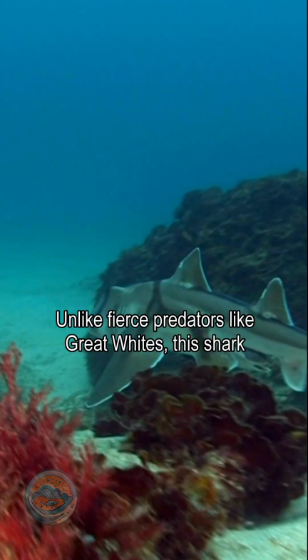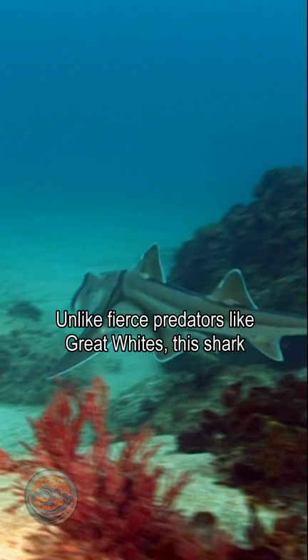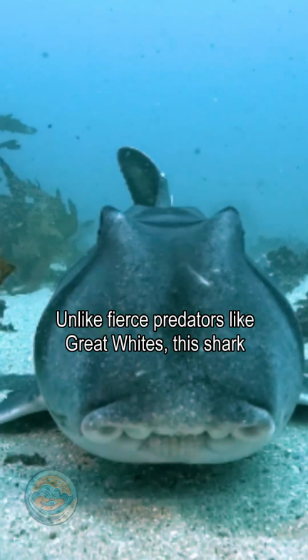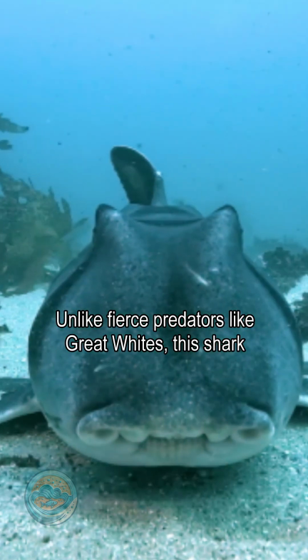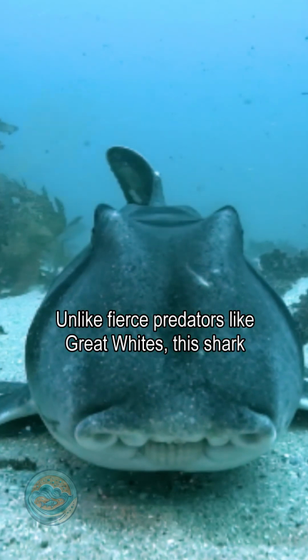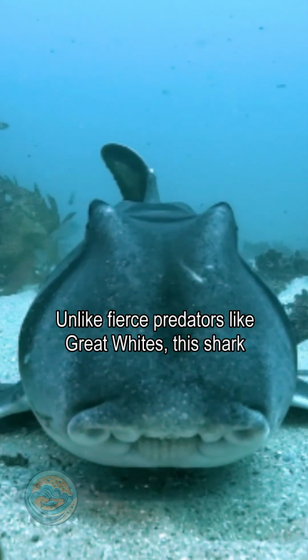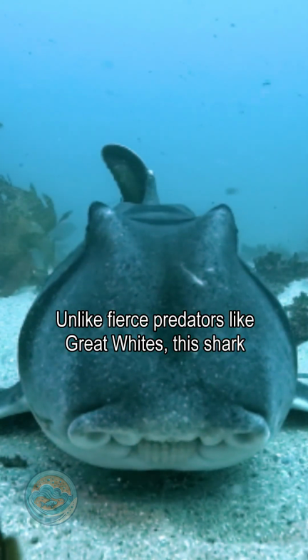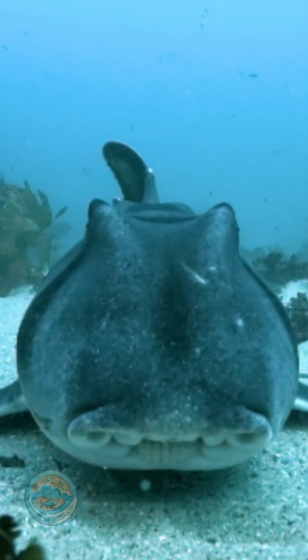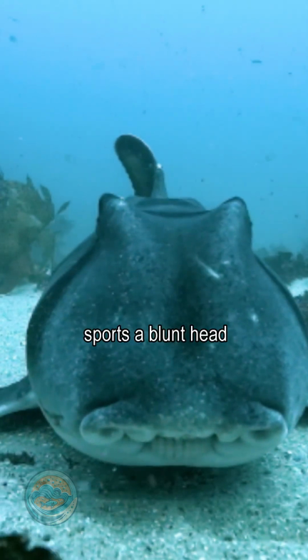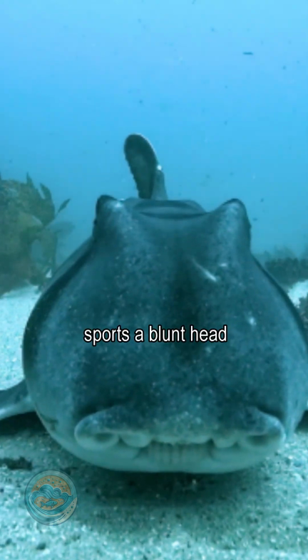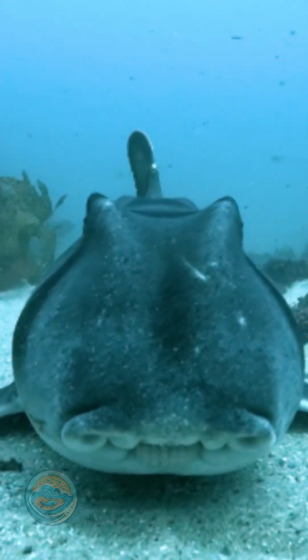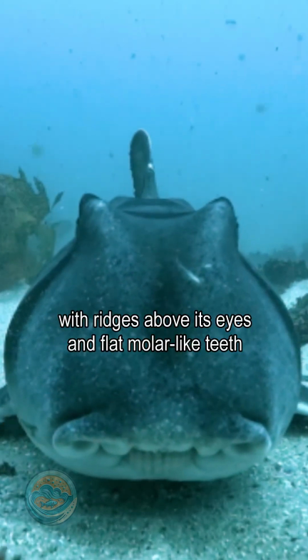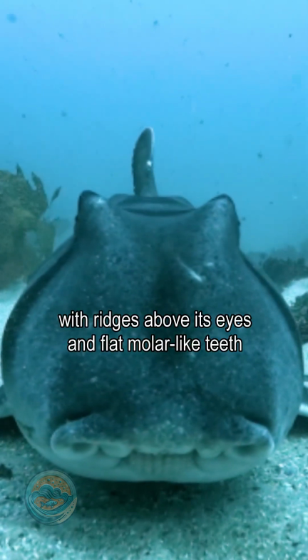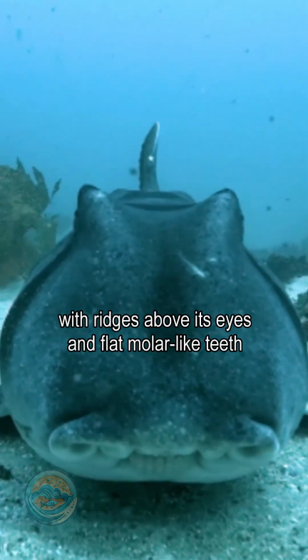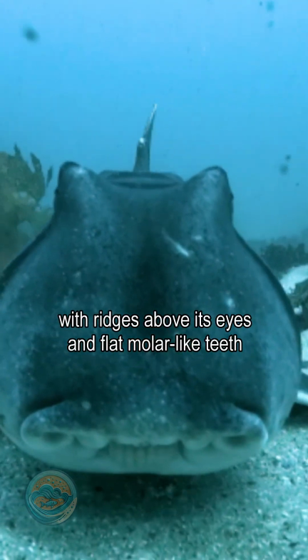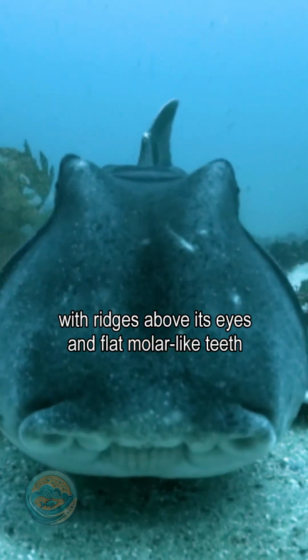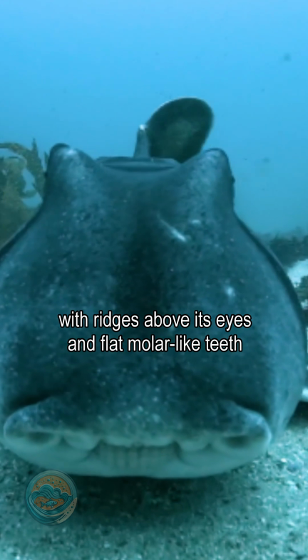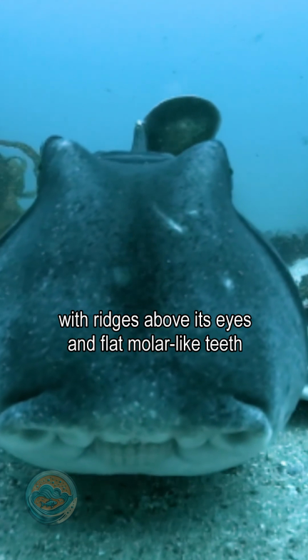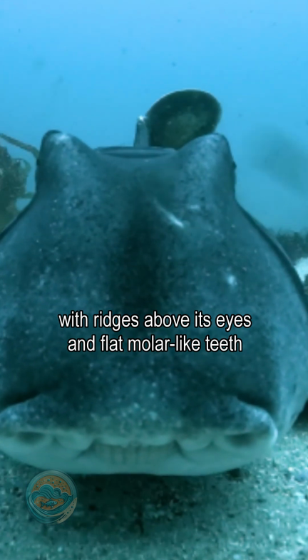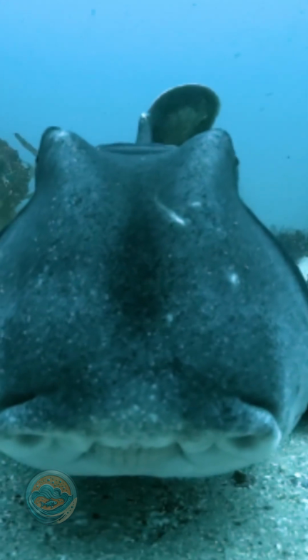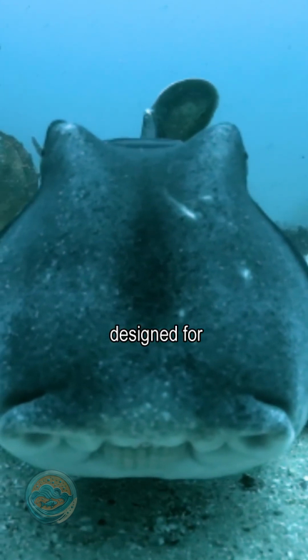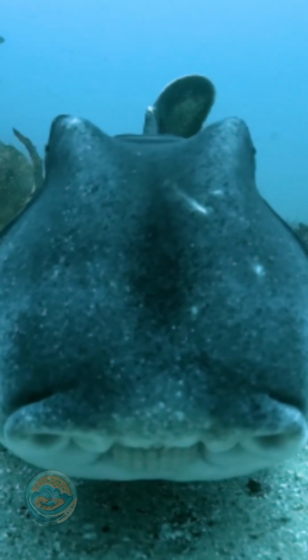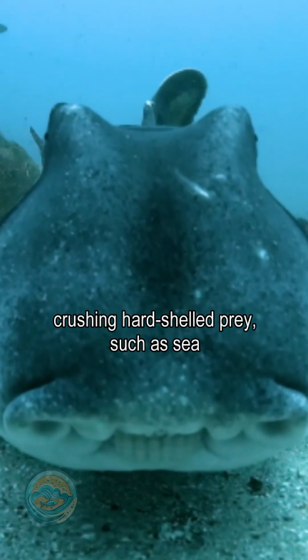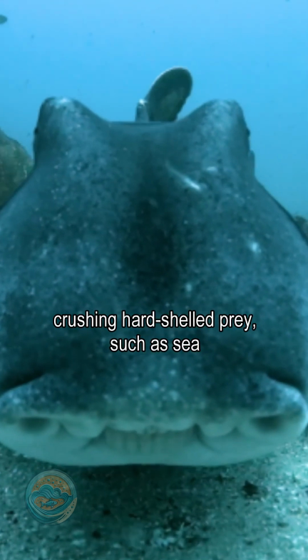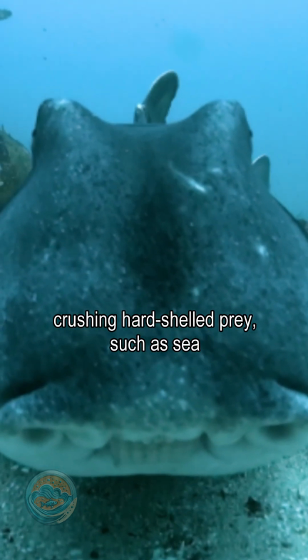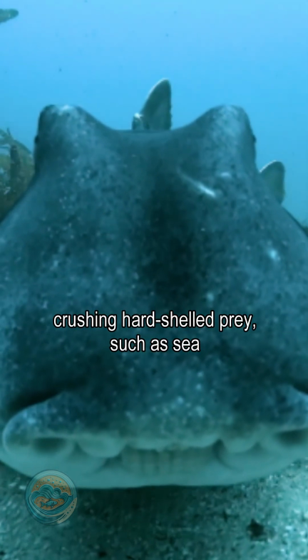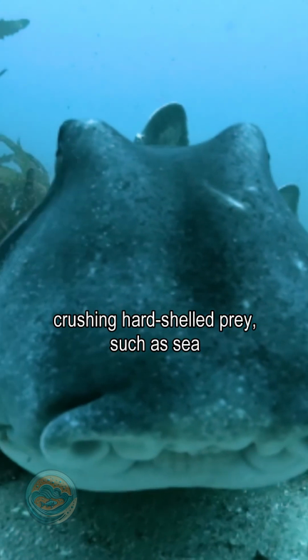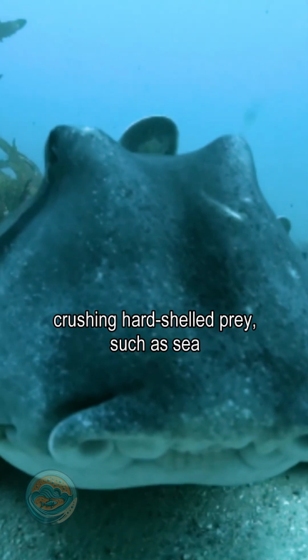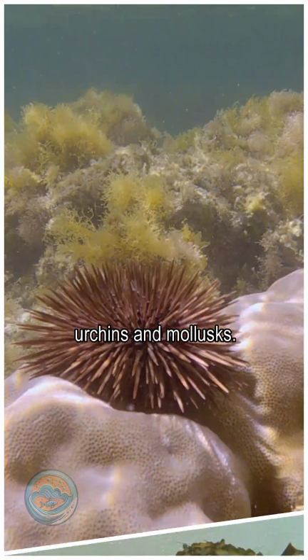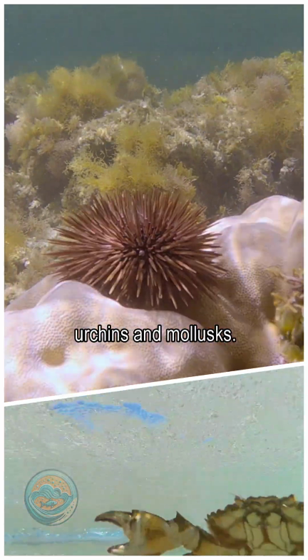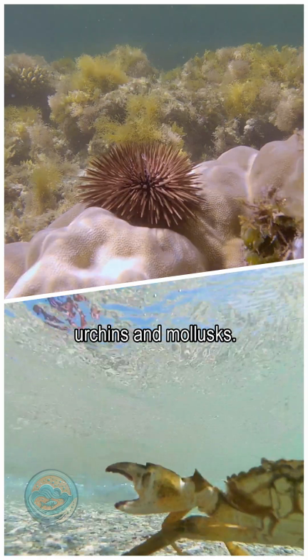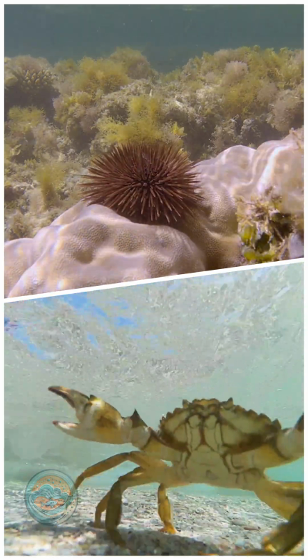Unlike fierce predators like great whites, this shark sports a blunt head with ridges above its eyes and flat, molar-like teeth designed for crushing hard-shelled prey such as sea urchins and mollusks.